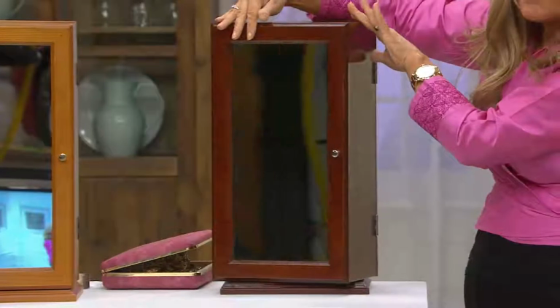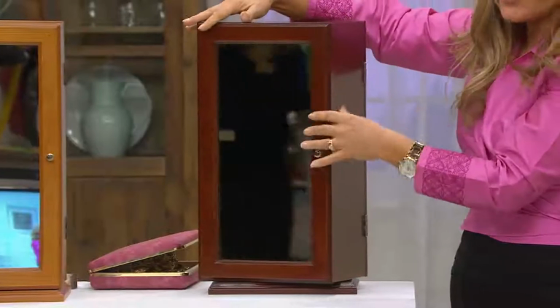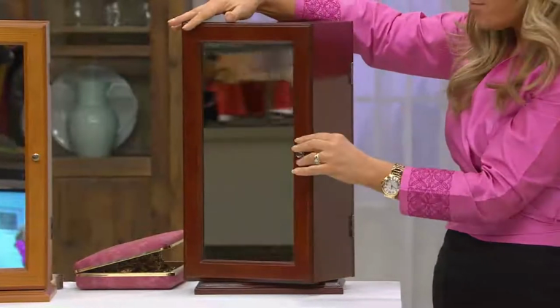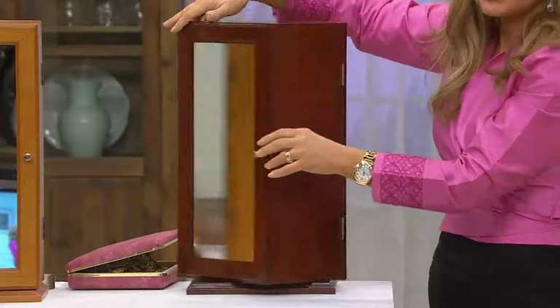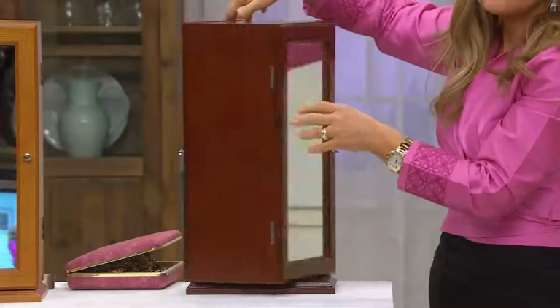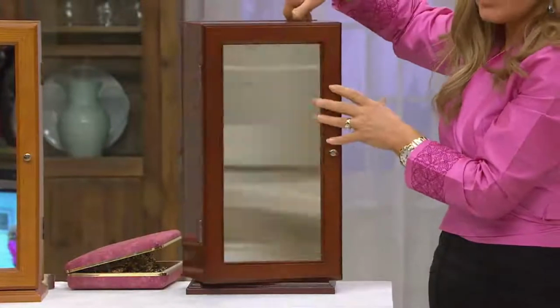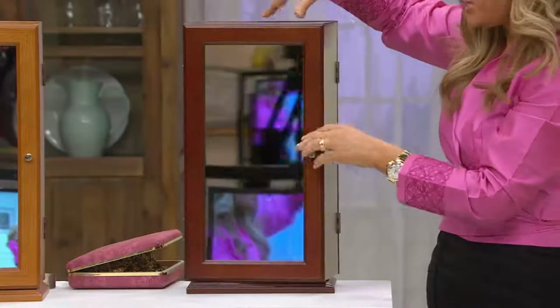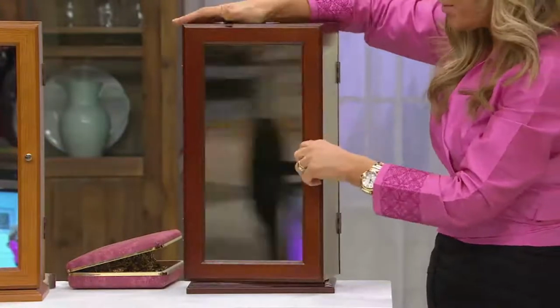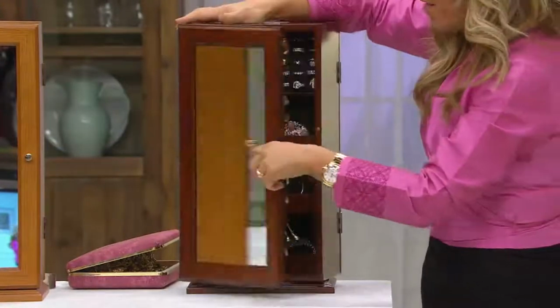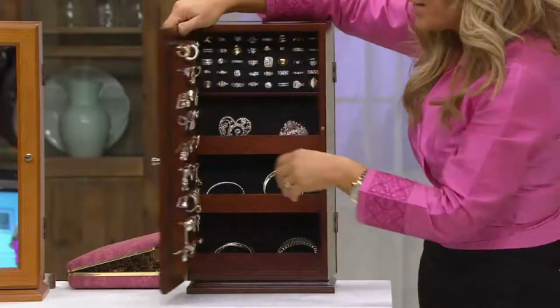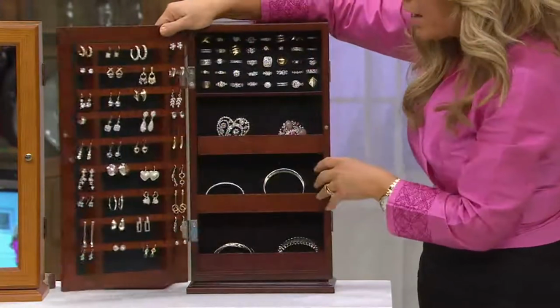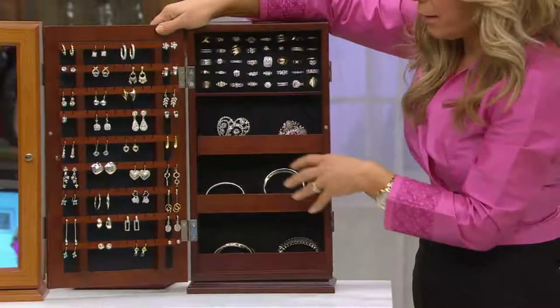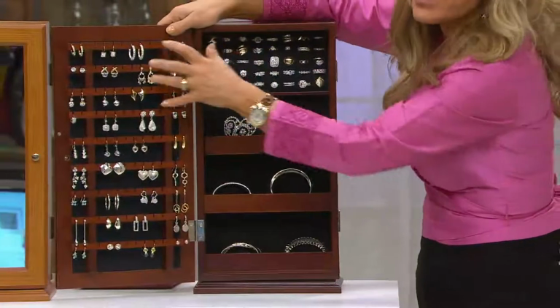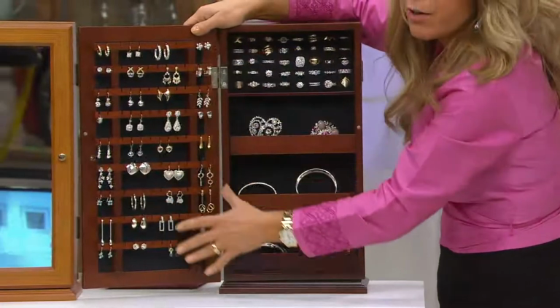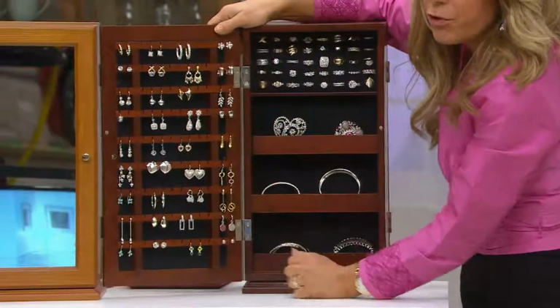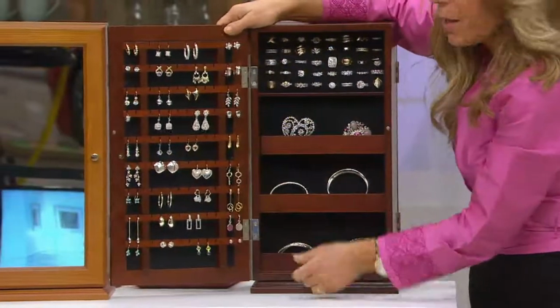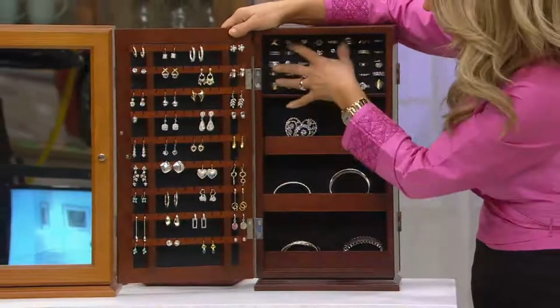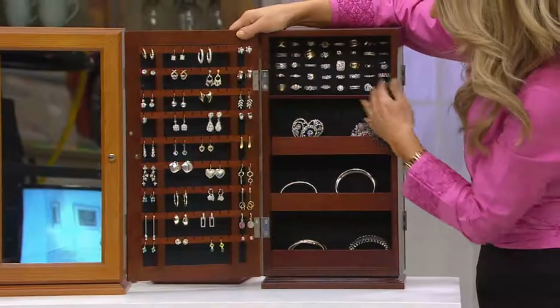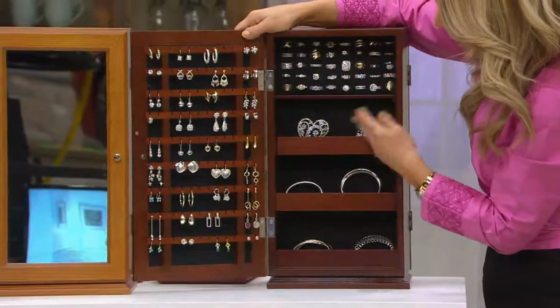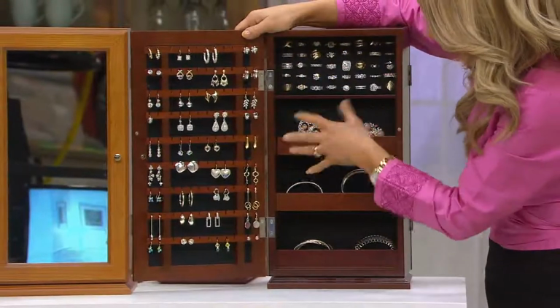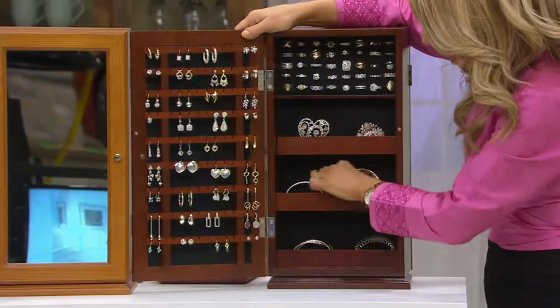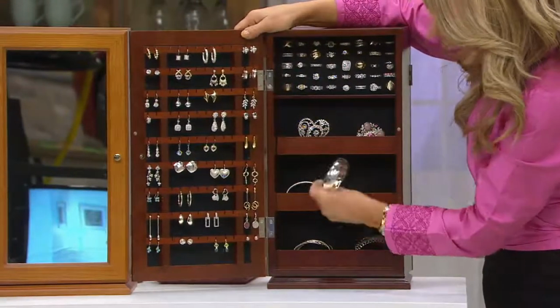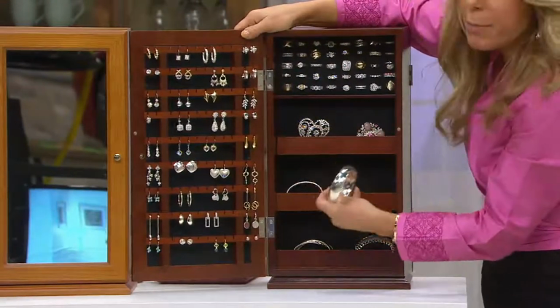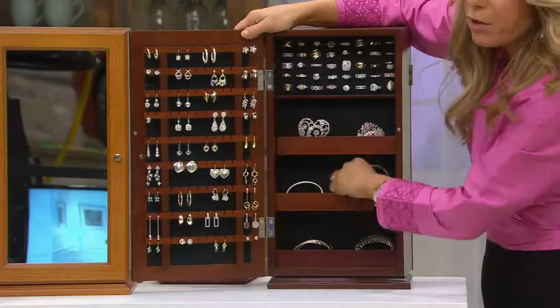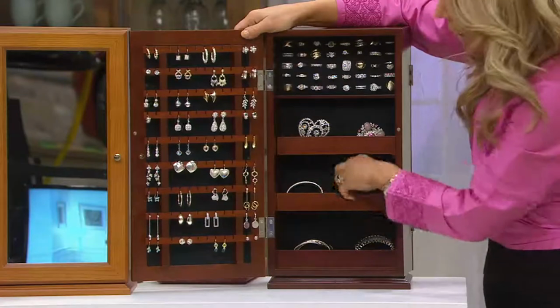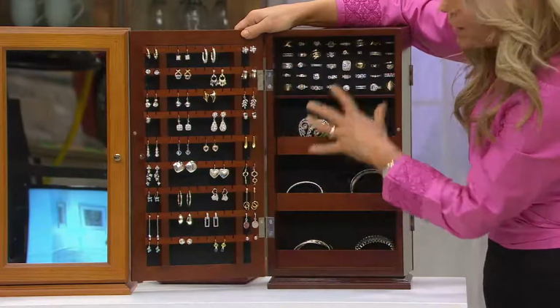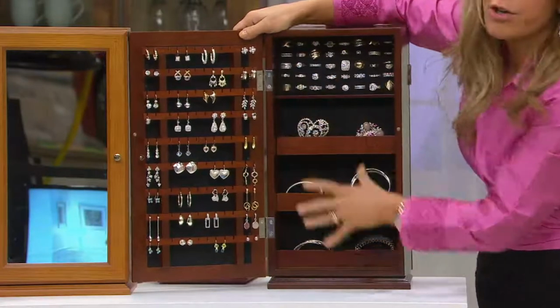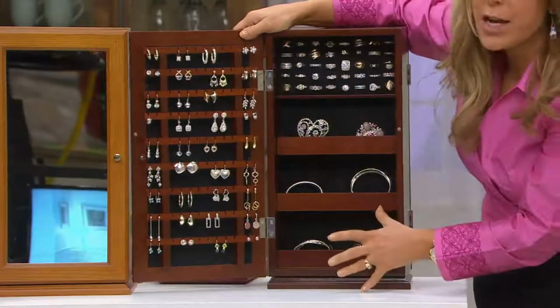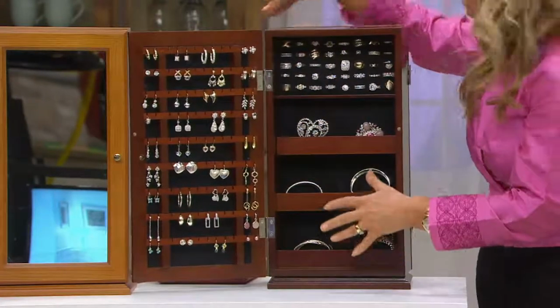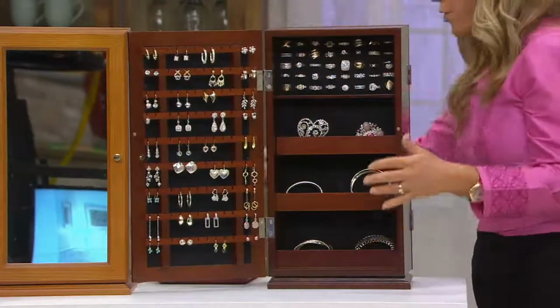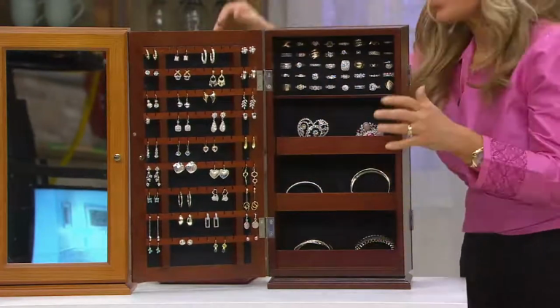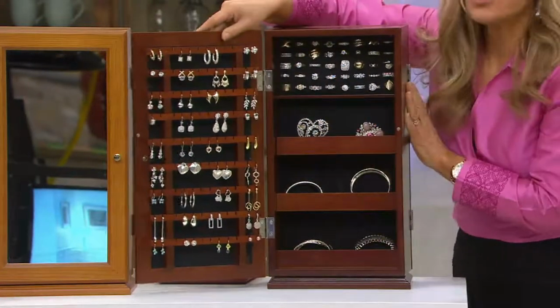There's a mirror on this side, magnetic closures, it spins, and on this side: lots of earrings, pierced and clip-on, lots of rings, big cuffs, chunky bangles, and everything stays tarnish-free 25 to 40 years.